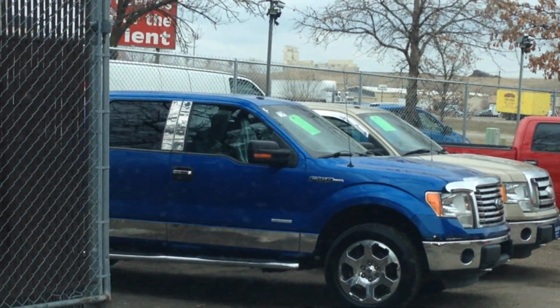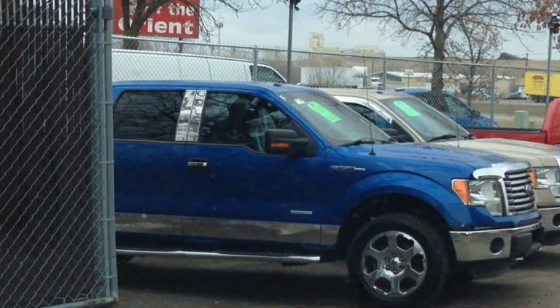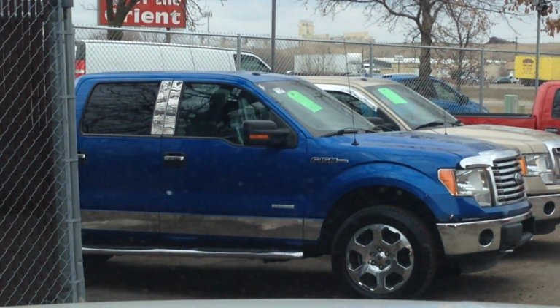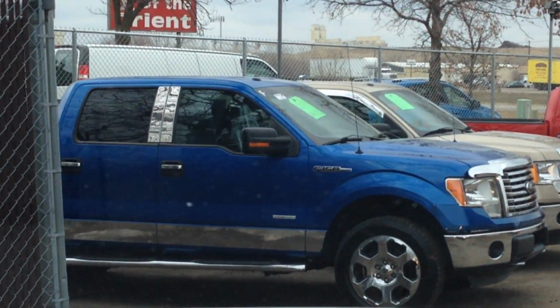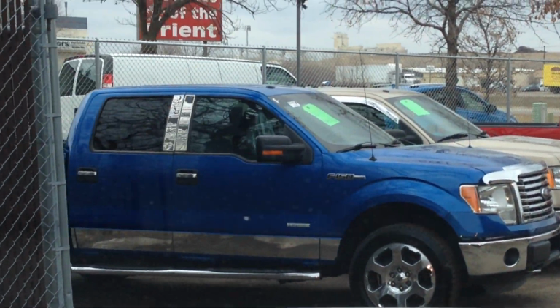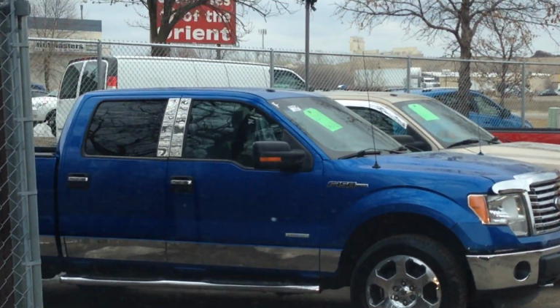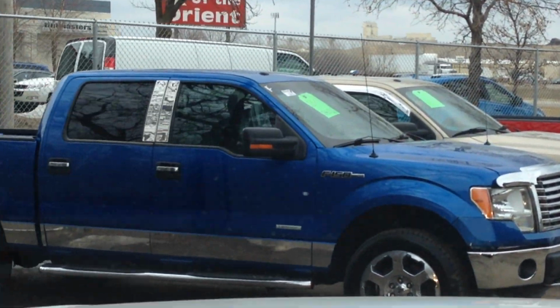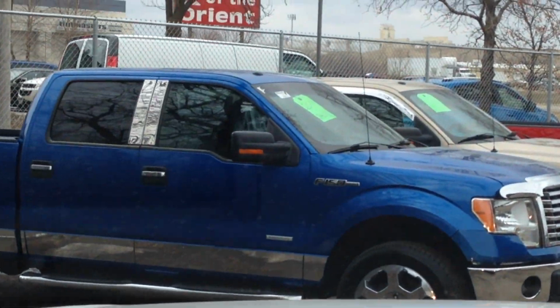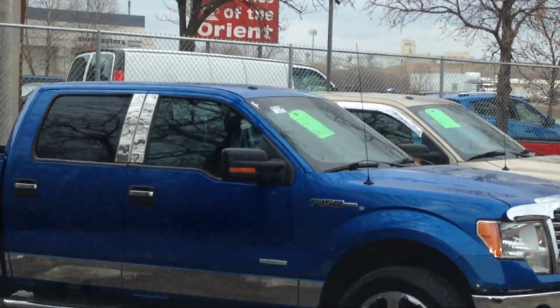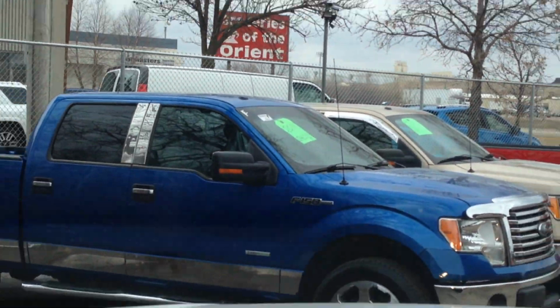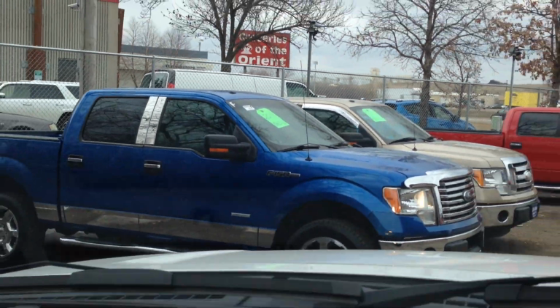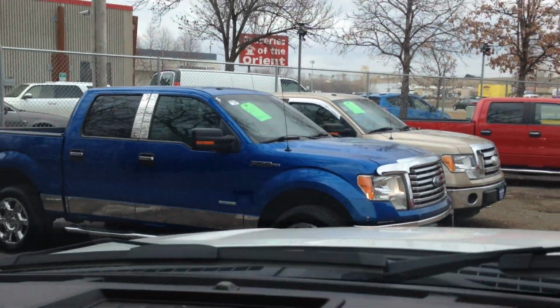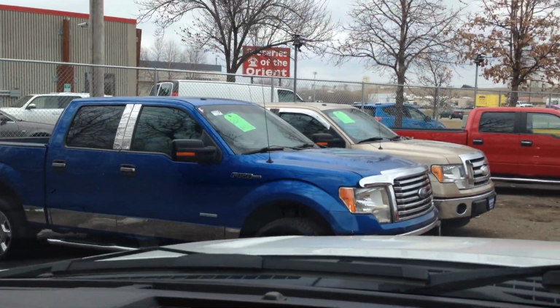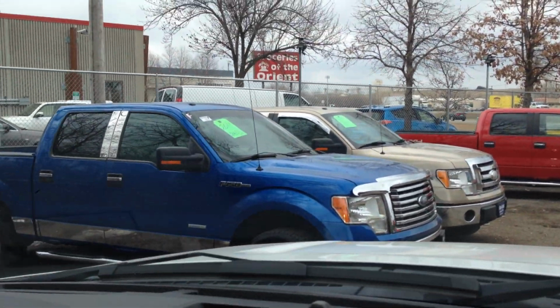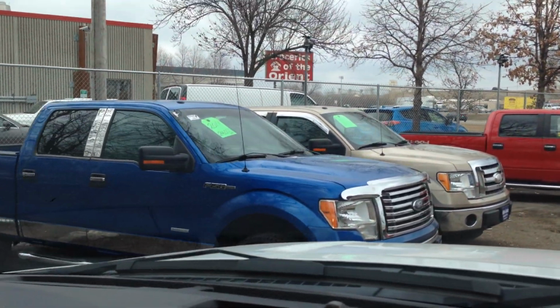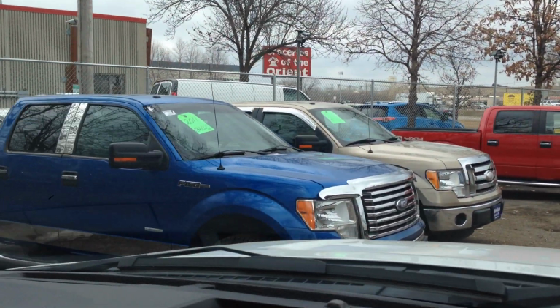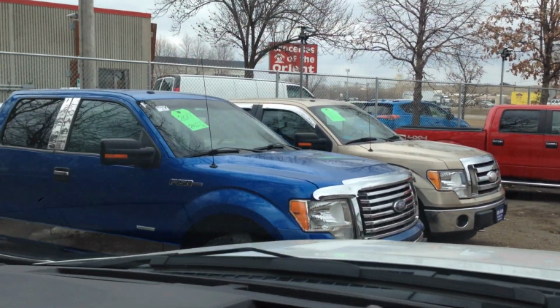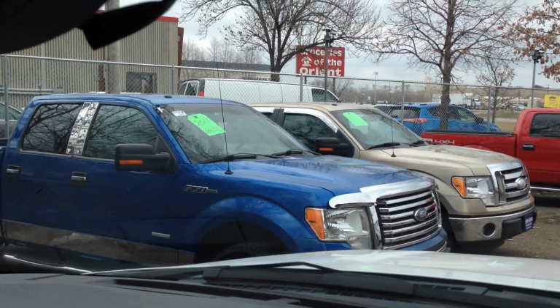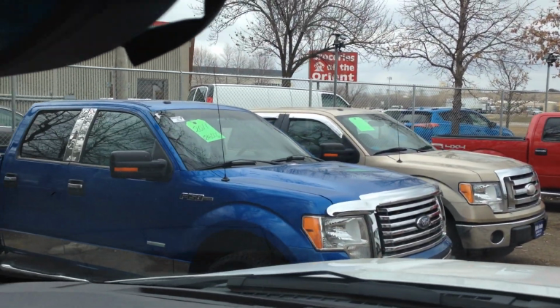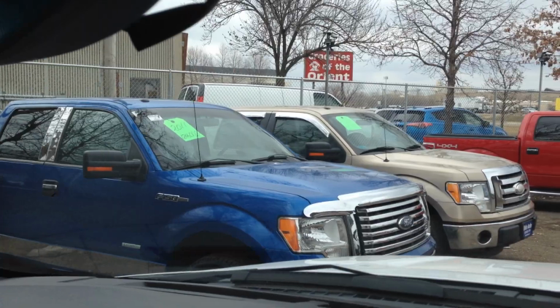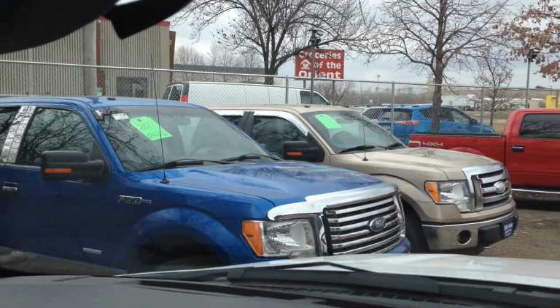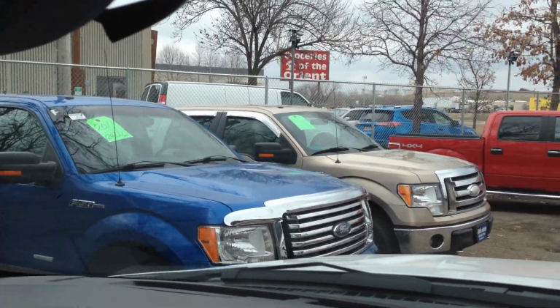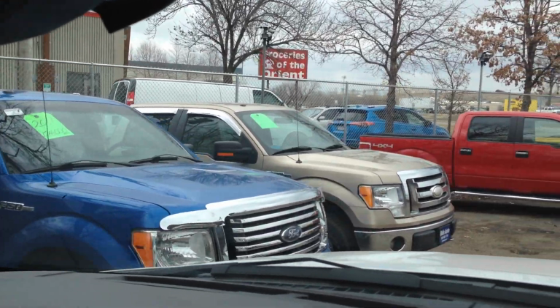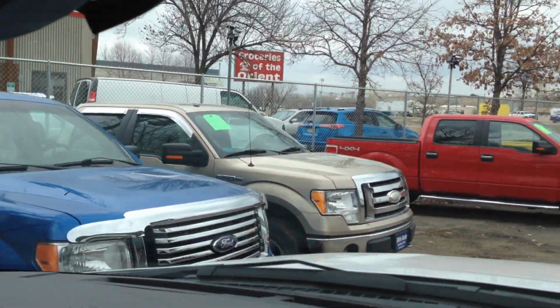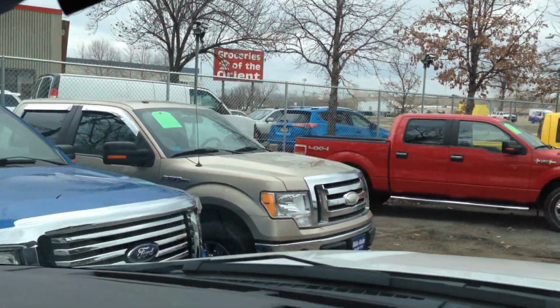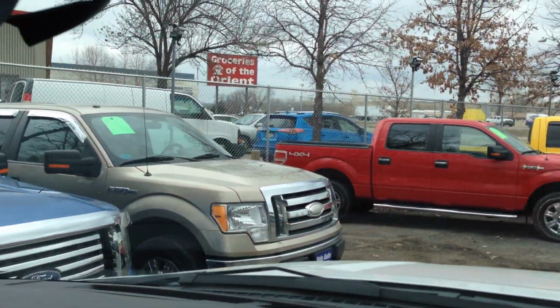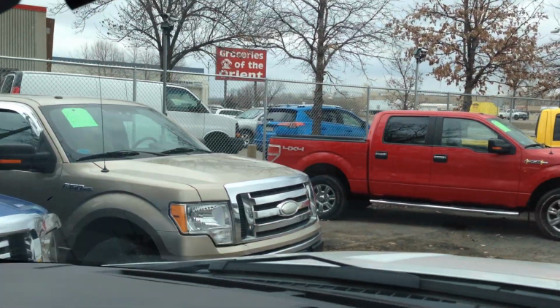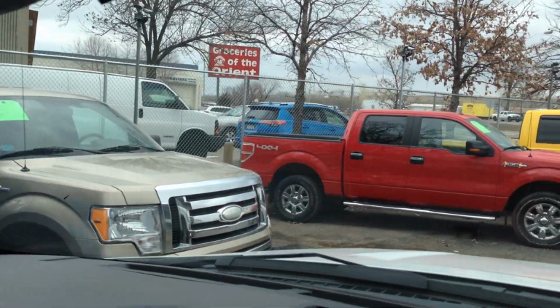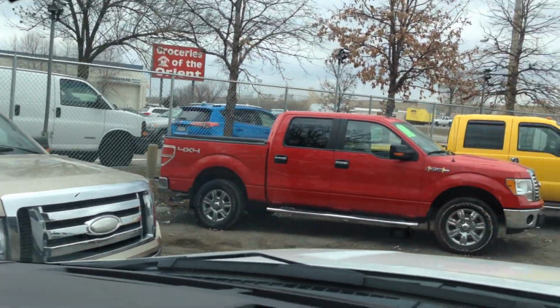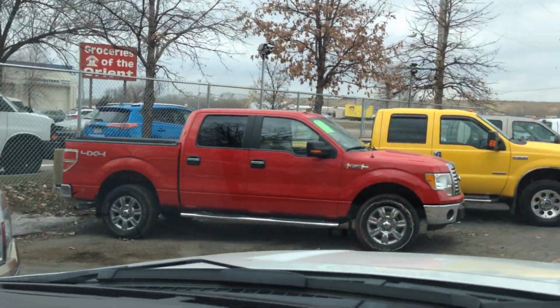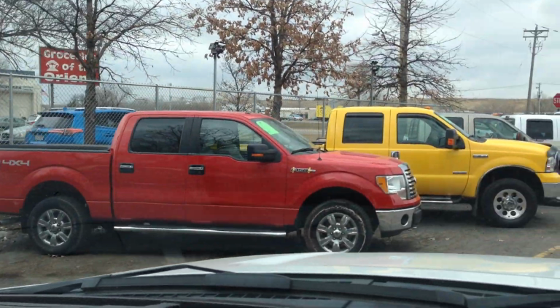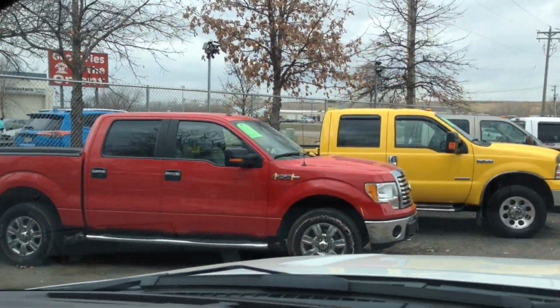Here's the blue EcoBoost — that's also a 2011 and it's the same price as this one. The gold one and the red one are V8 engines.